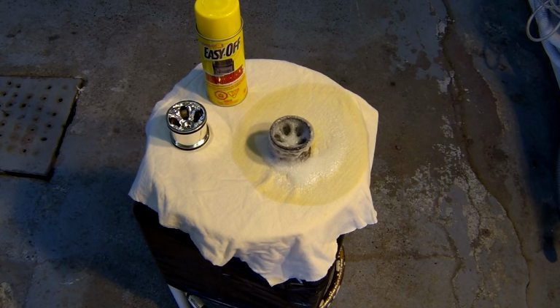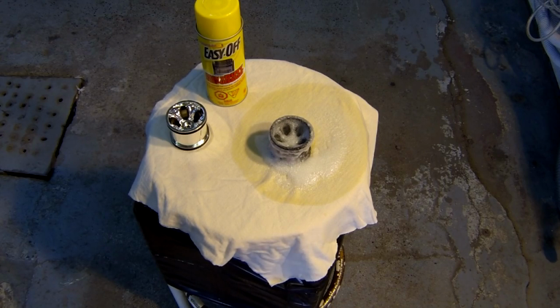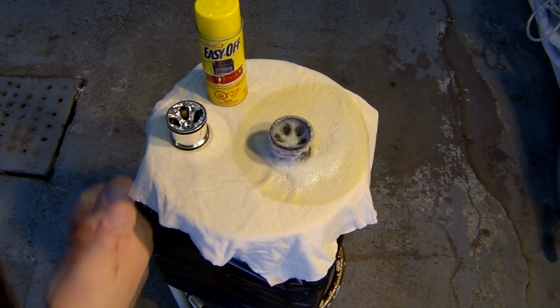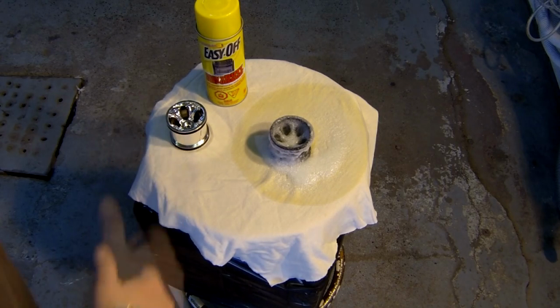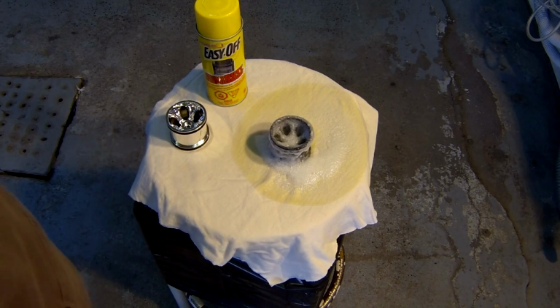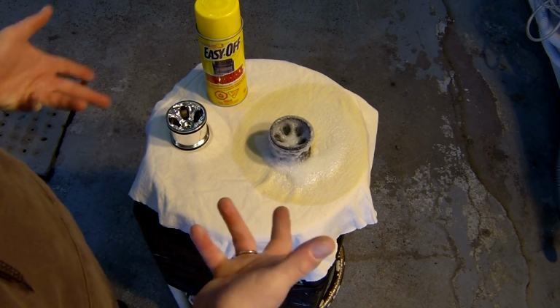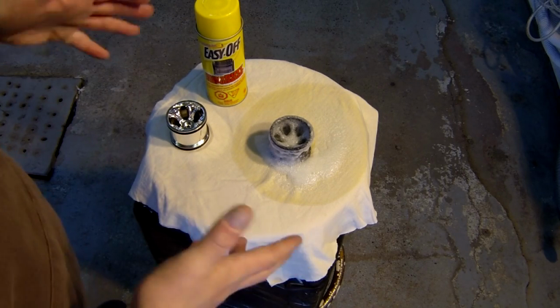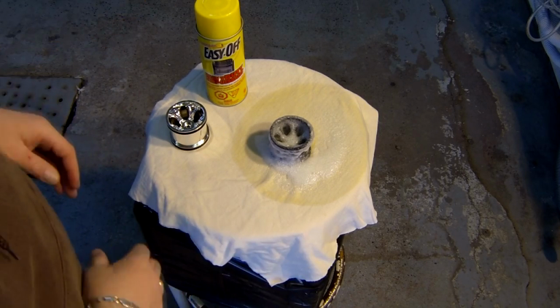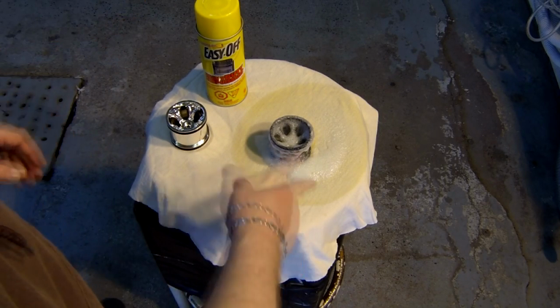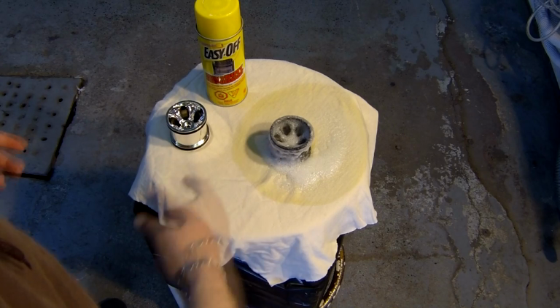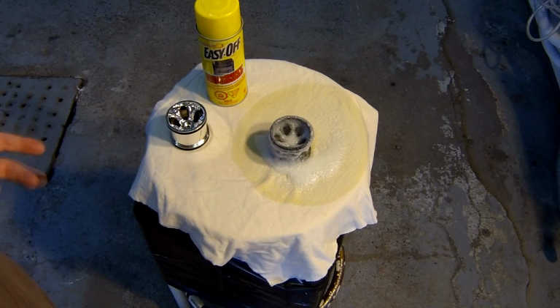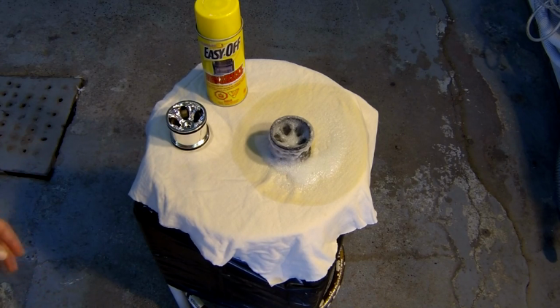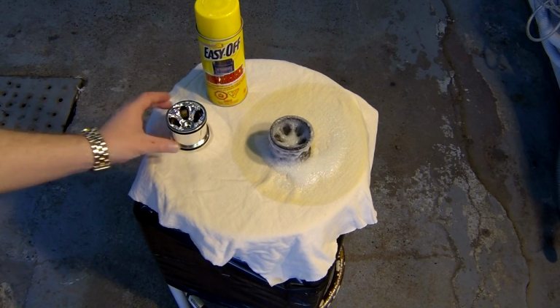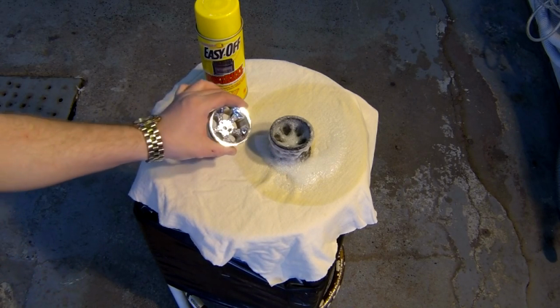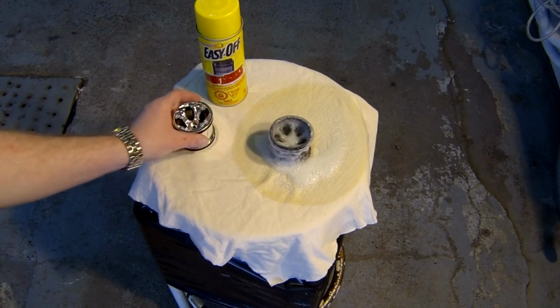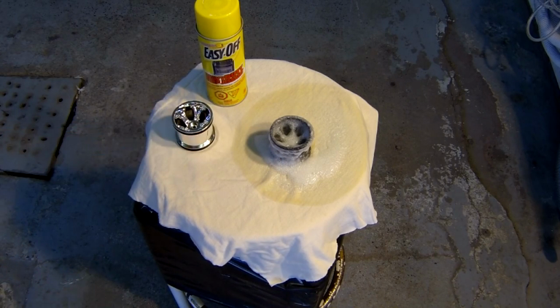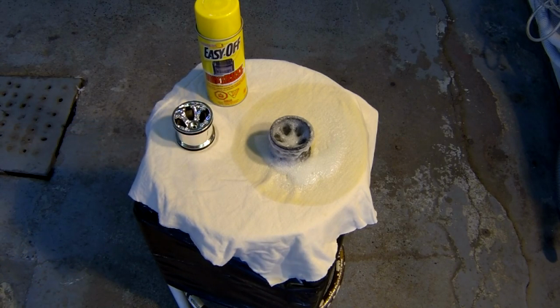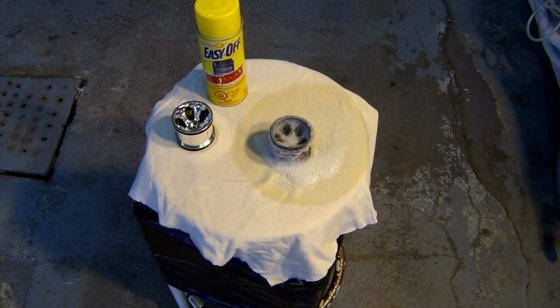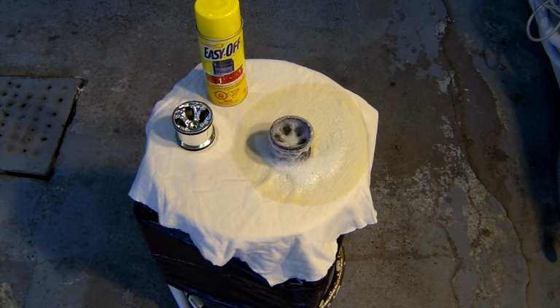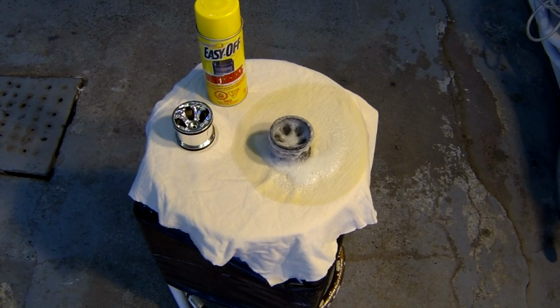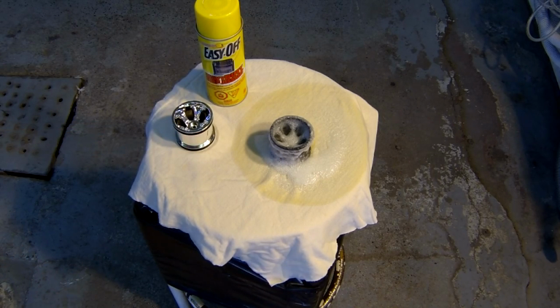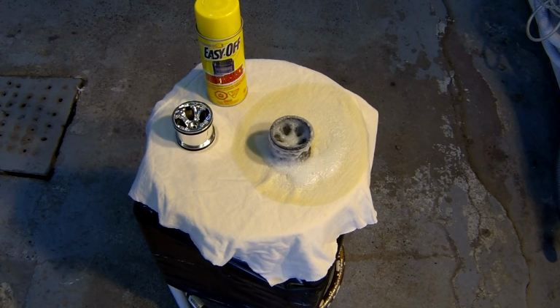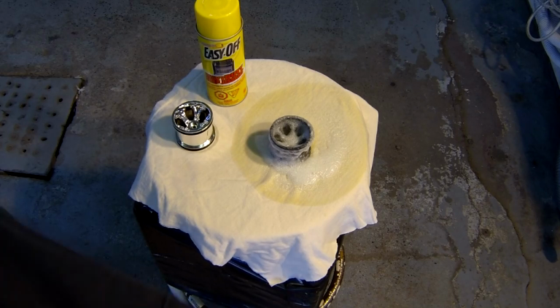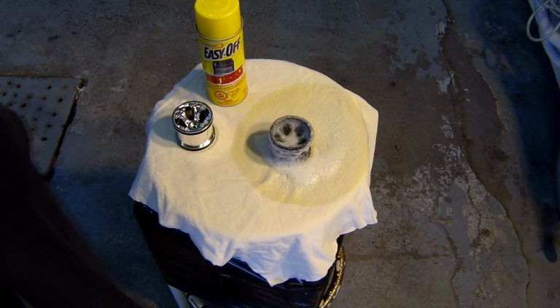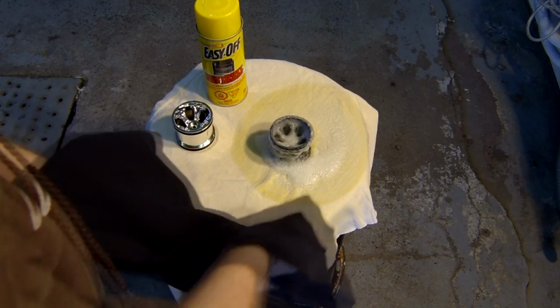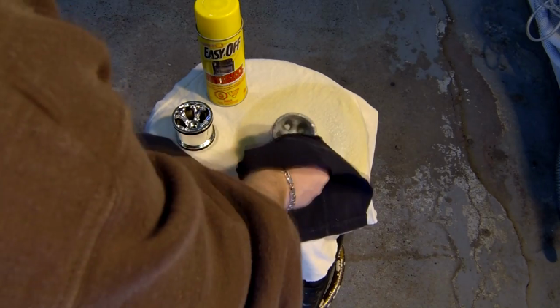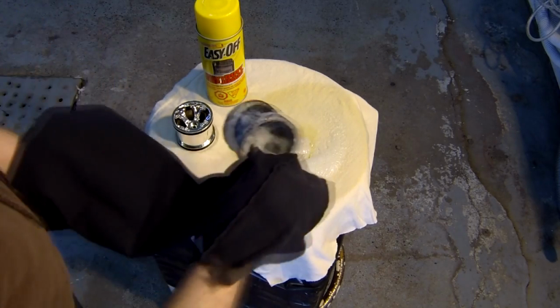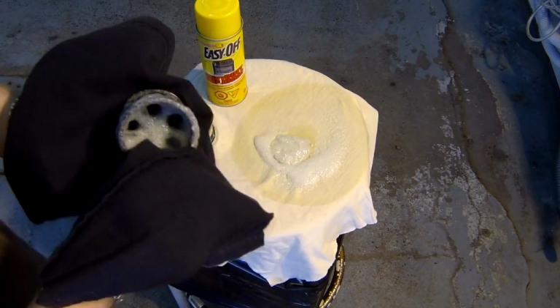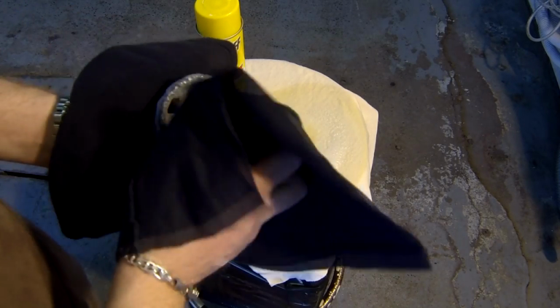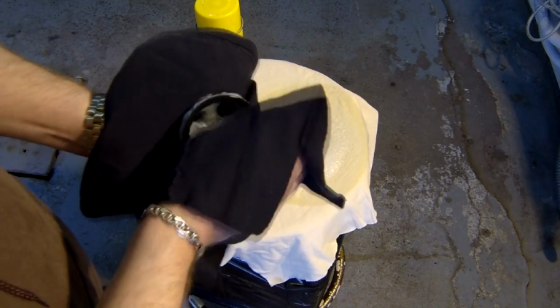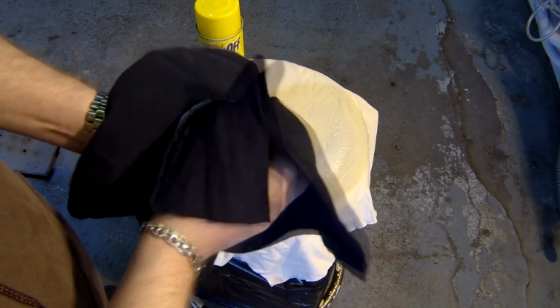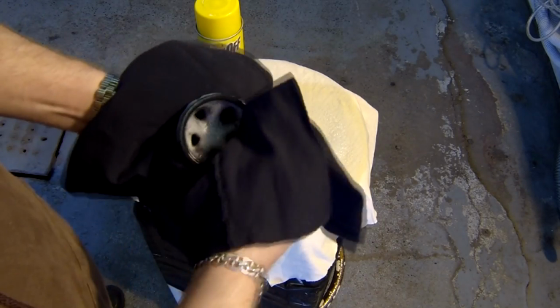Hey guys, we're back — it's been roughly about 10 minutes and you can basically see it's getting less chrome. I'm going to grab a rag and just wipe it off the rim.